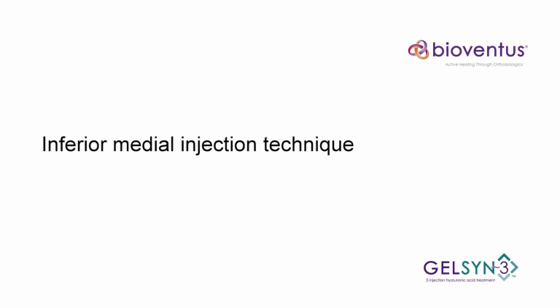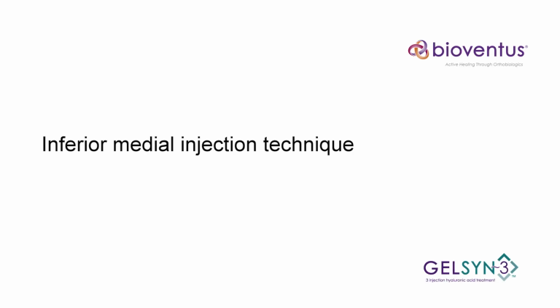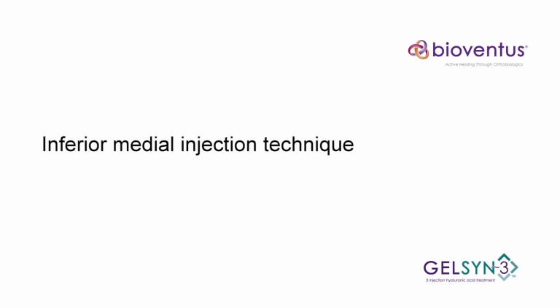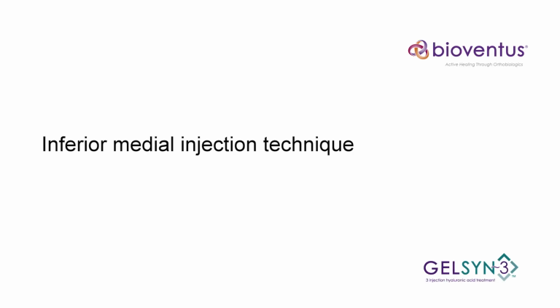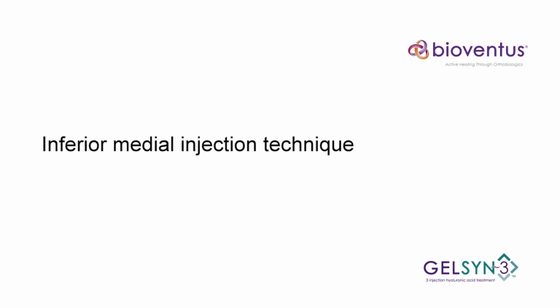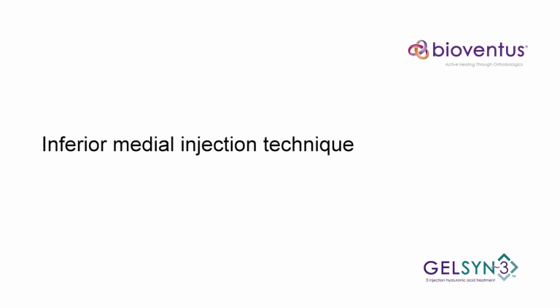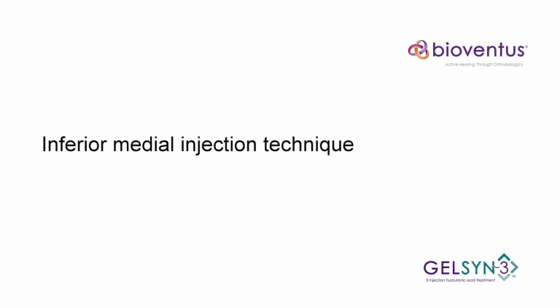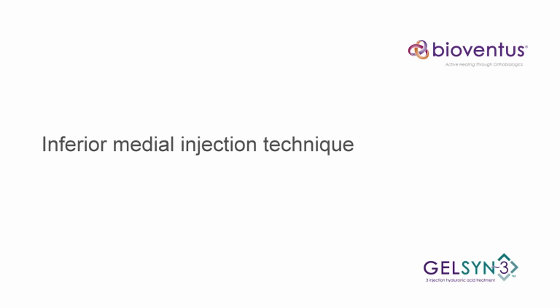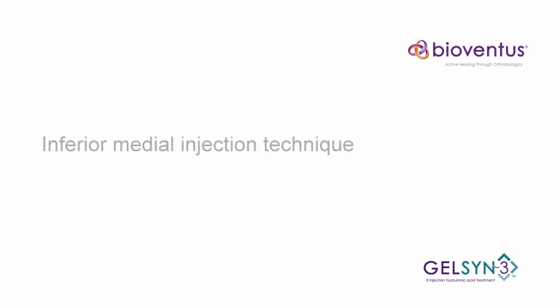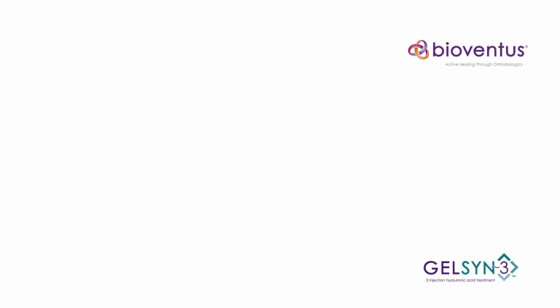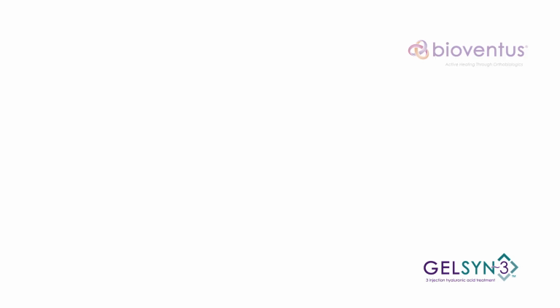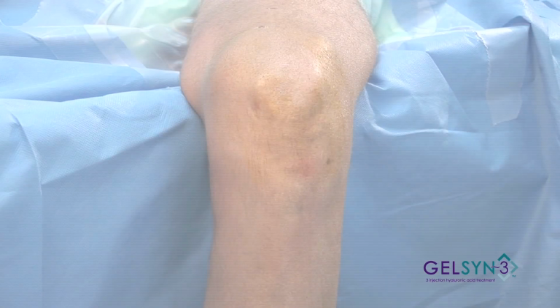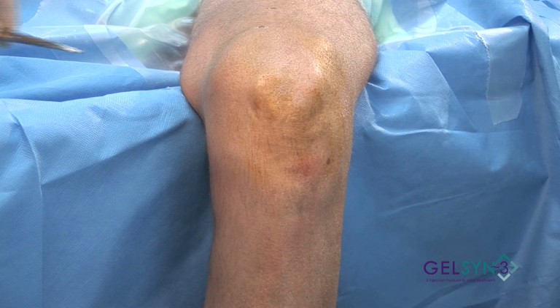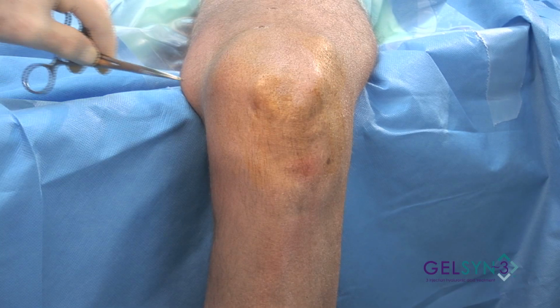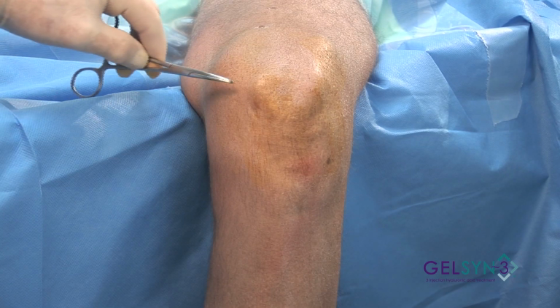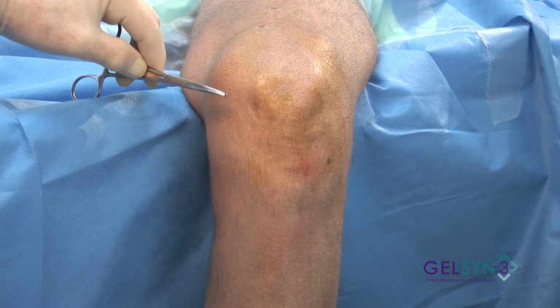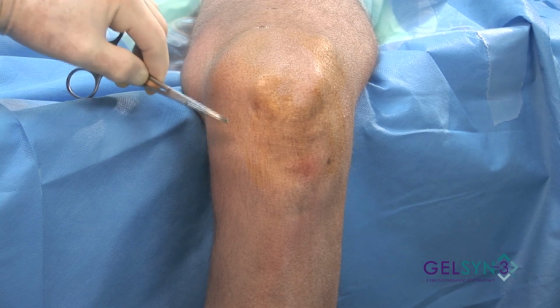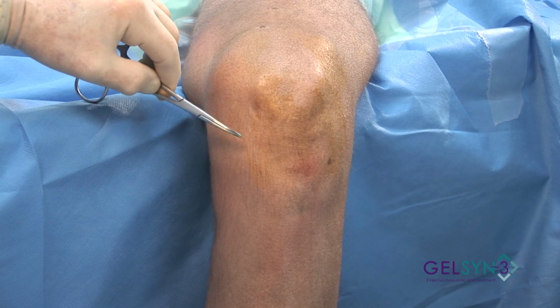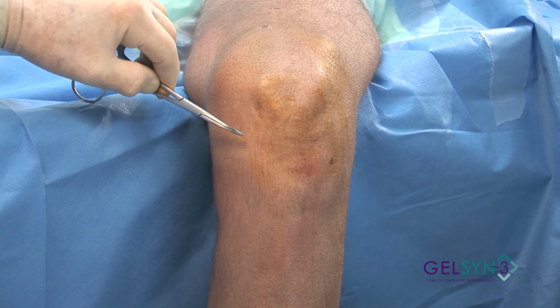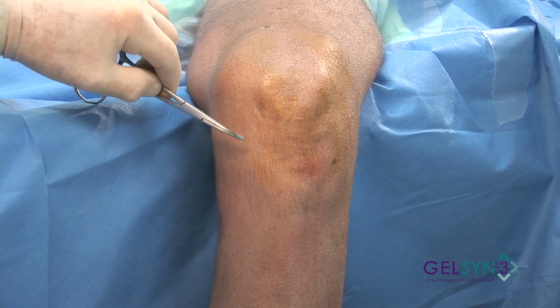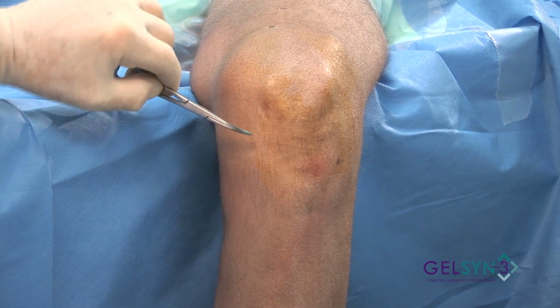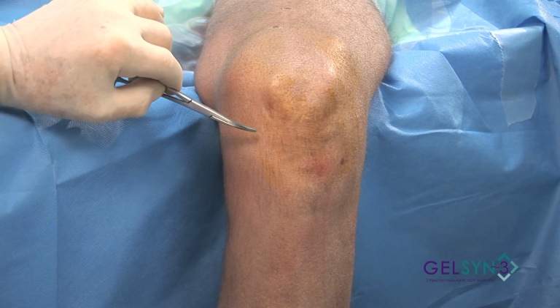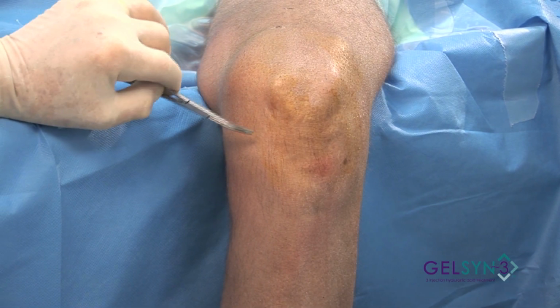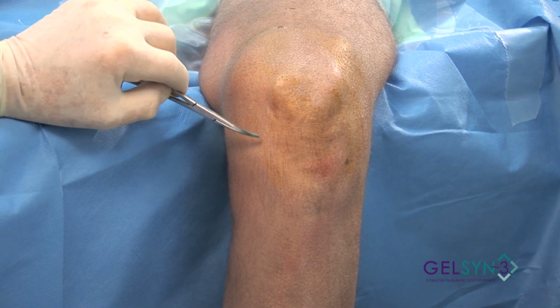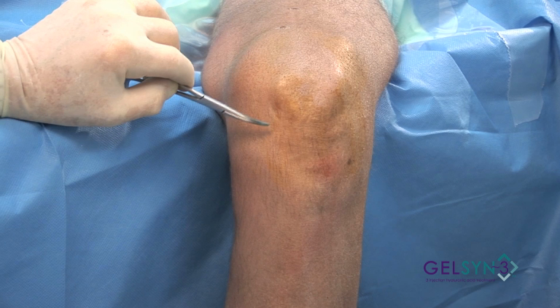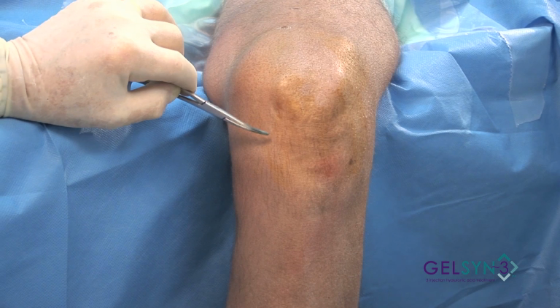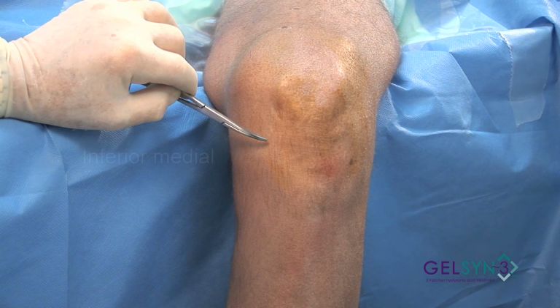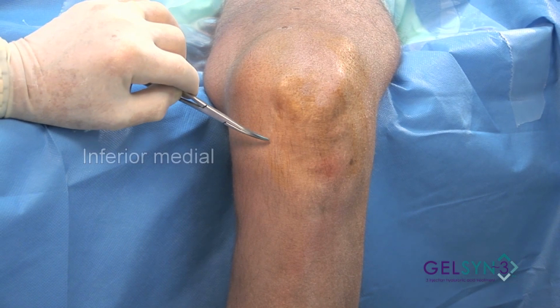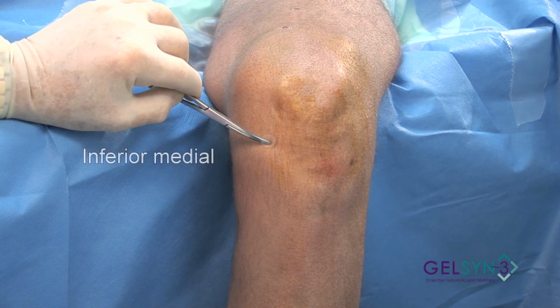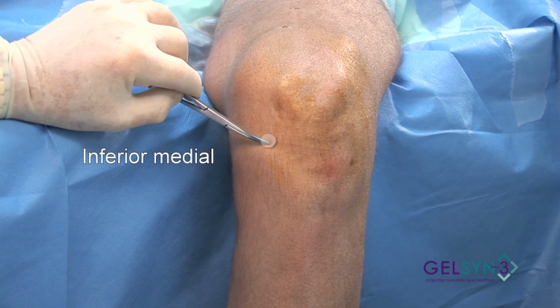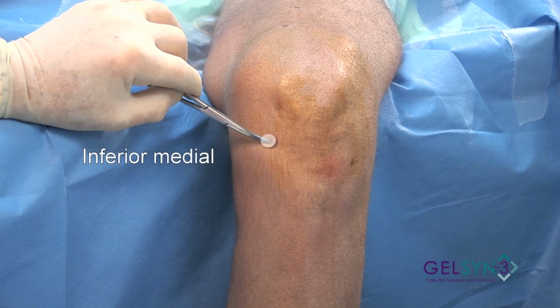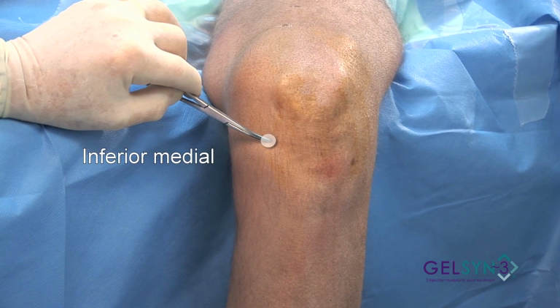Inferior Medial Flexed. We're going to insert our needle through the medial inferior portal with the knee flexed.